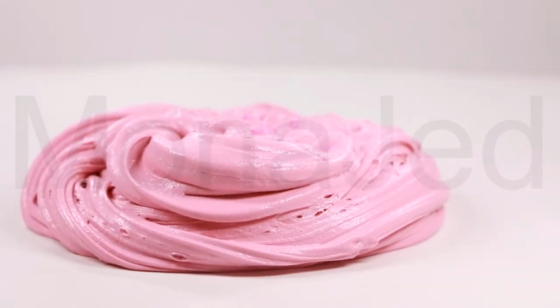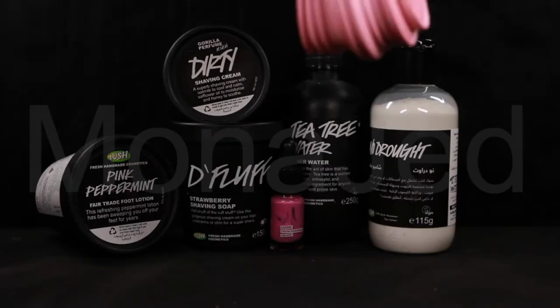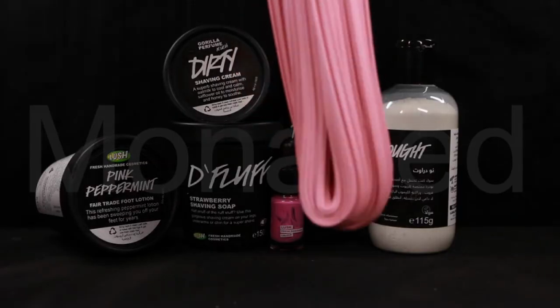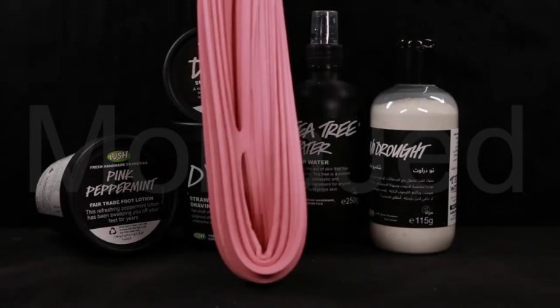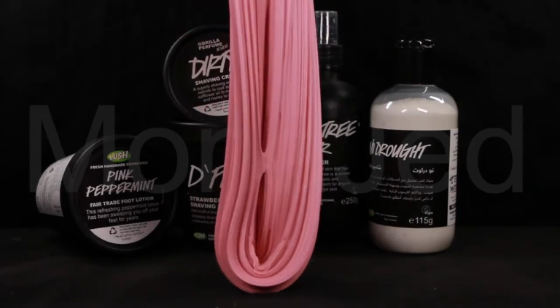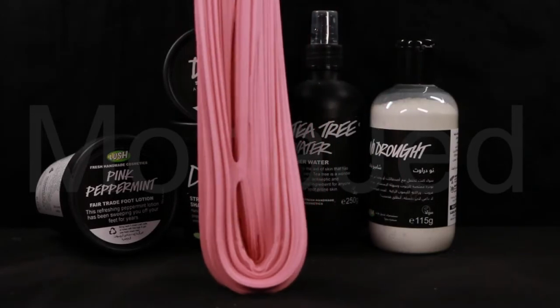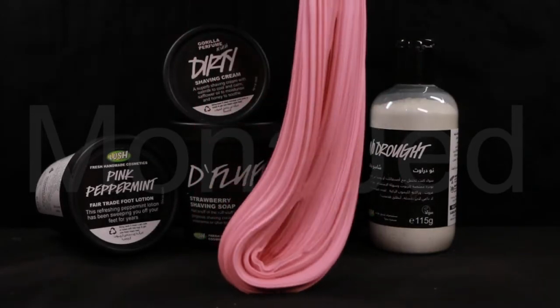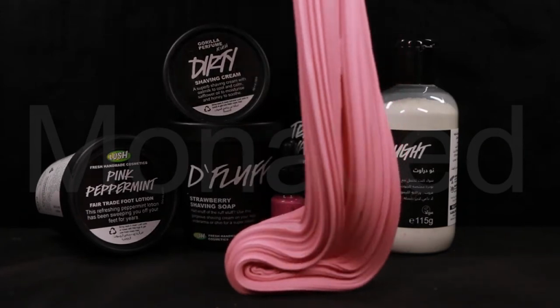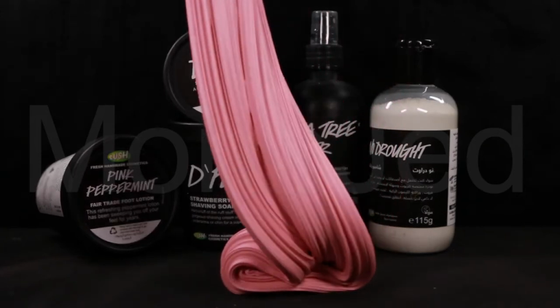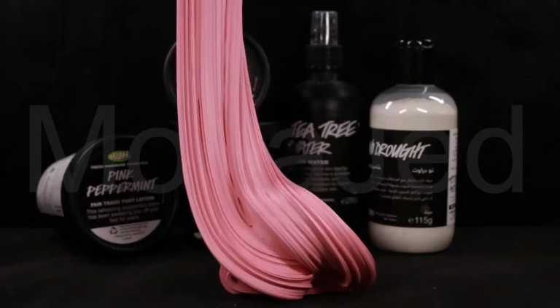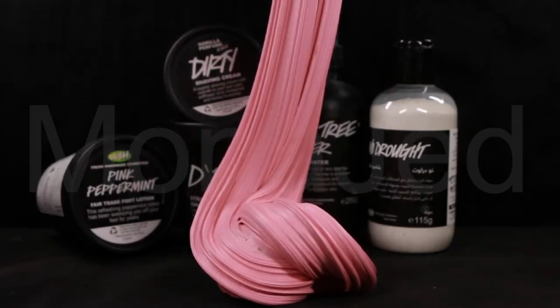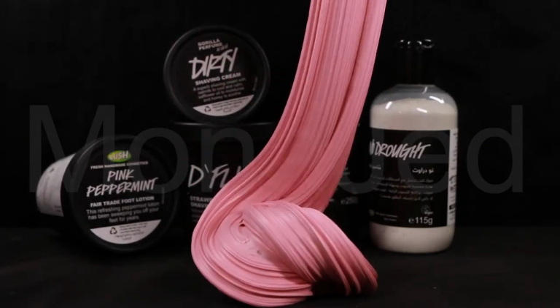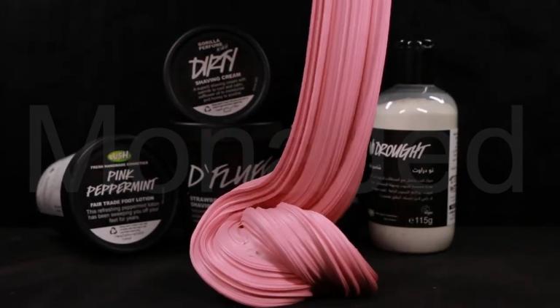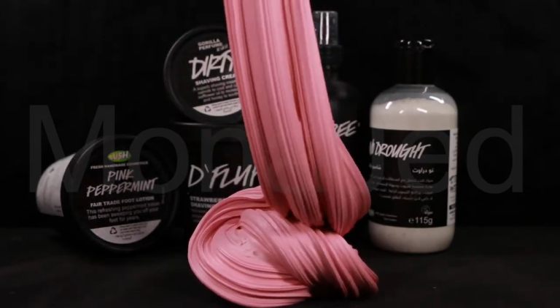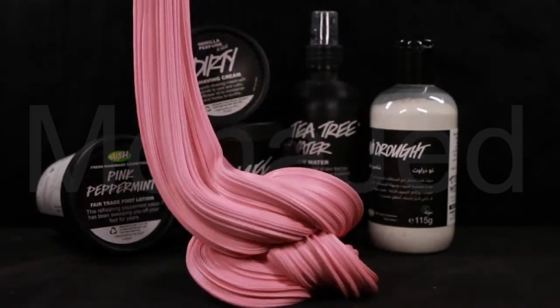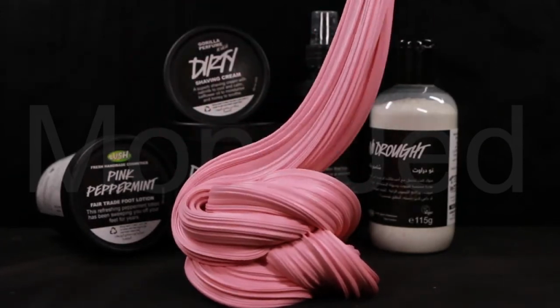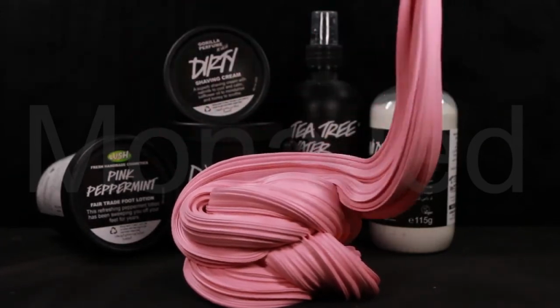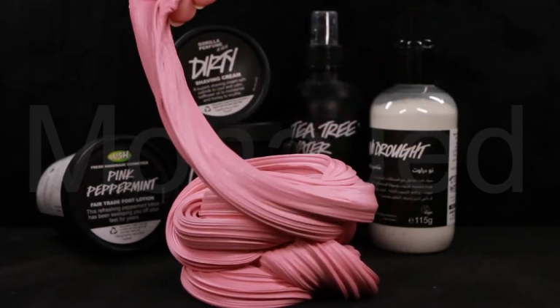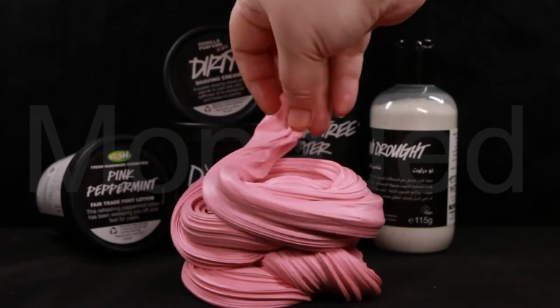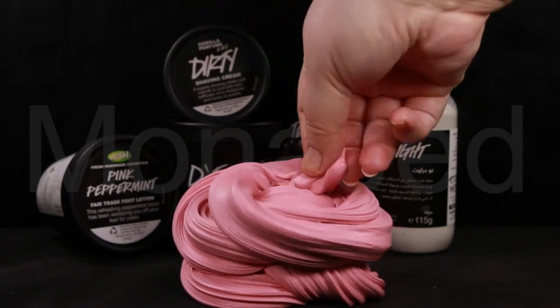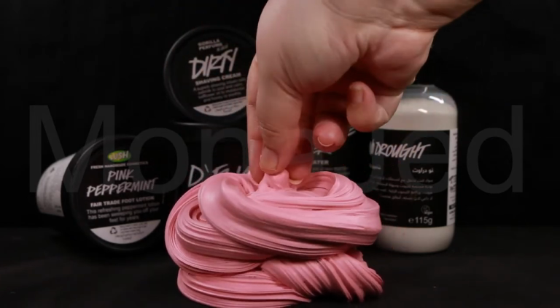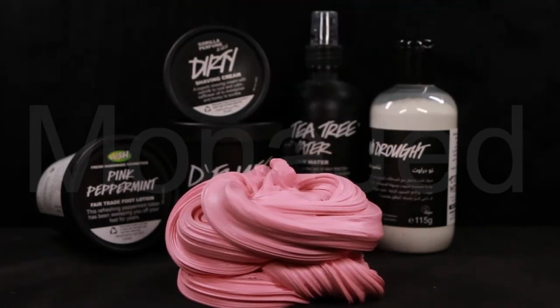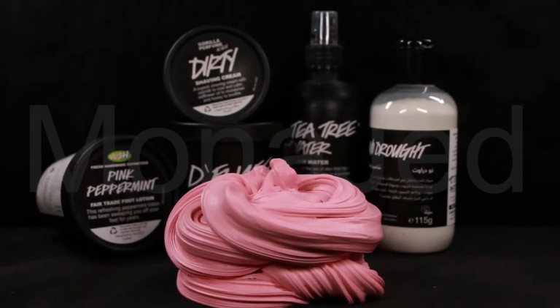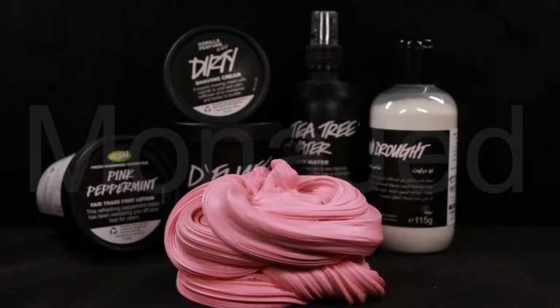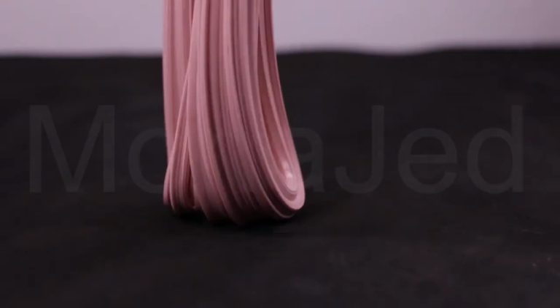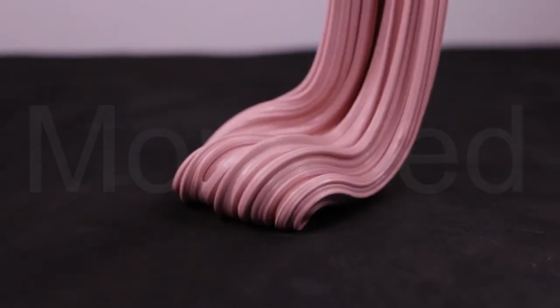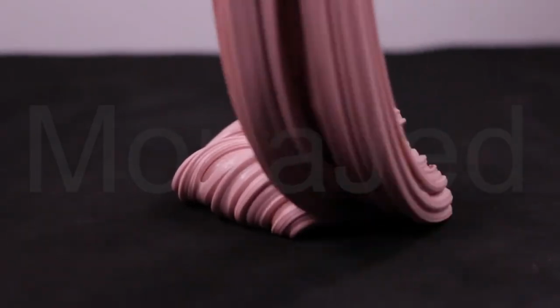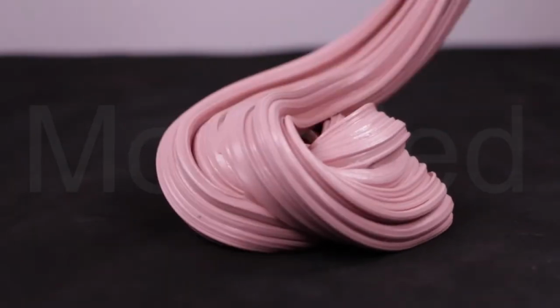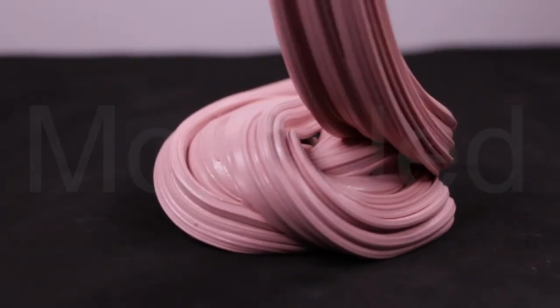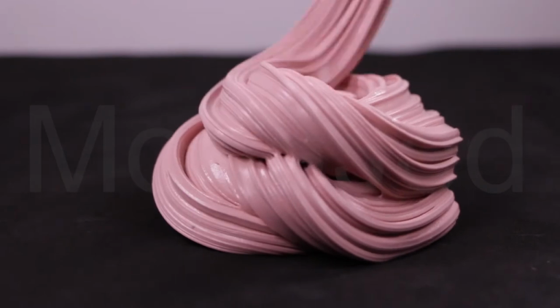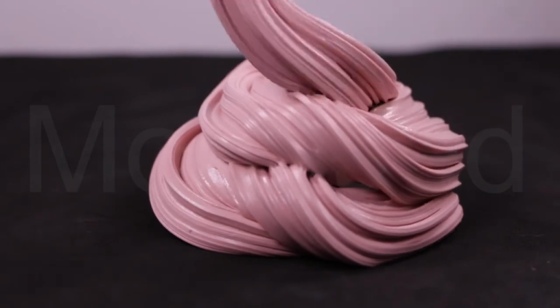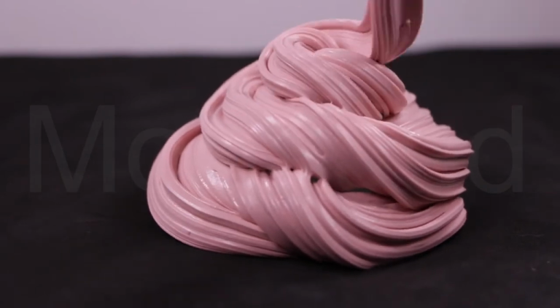Have you heard of ABC gum? Yes, that stands for 'already been chewed.' And this slime recipe mimics the texture and stretchiness of chewed gum perfectly — minus the stickiness. Not so much fluffy bubblegum slime, more like chewed up bubblegum slime.